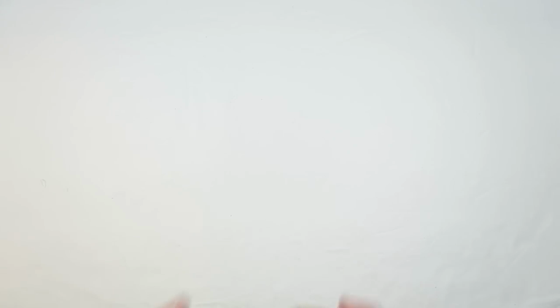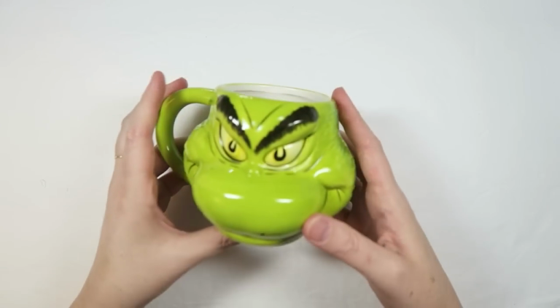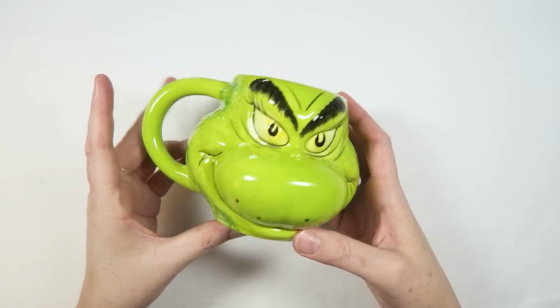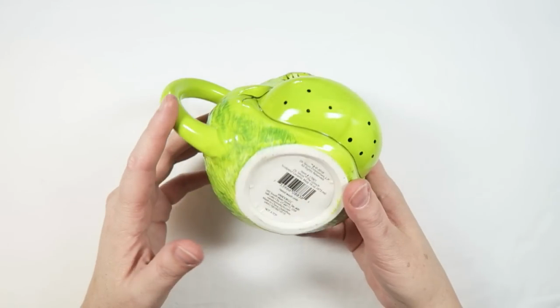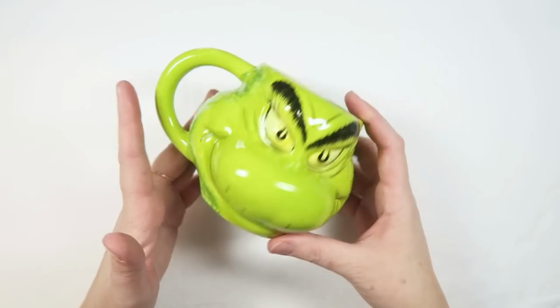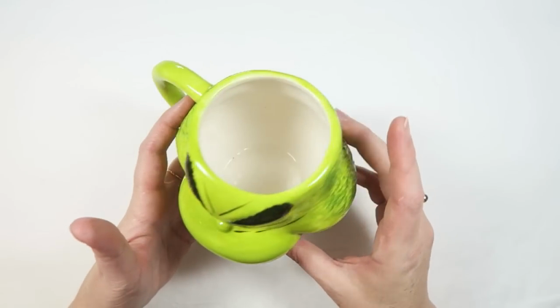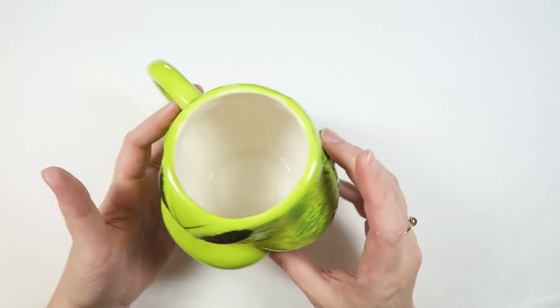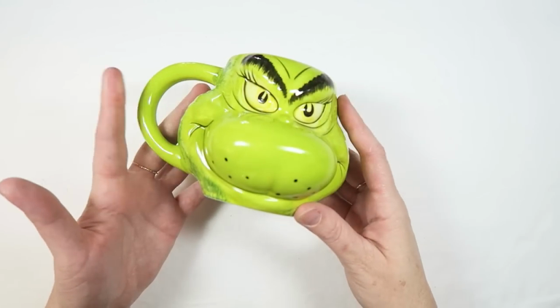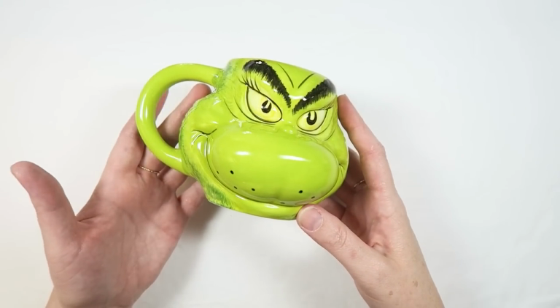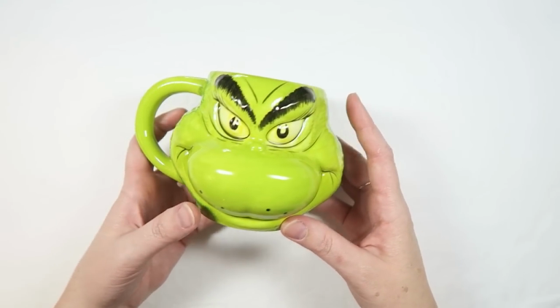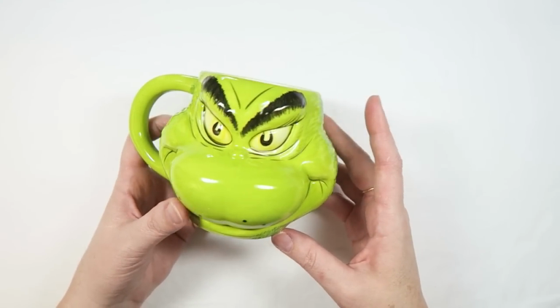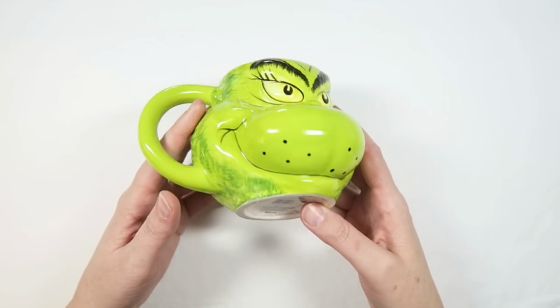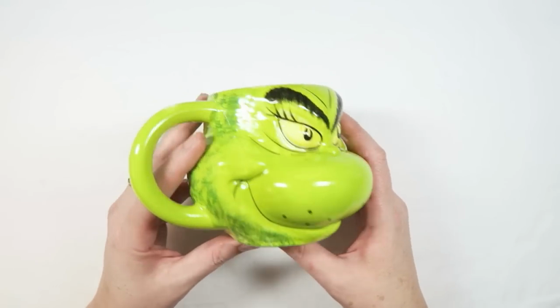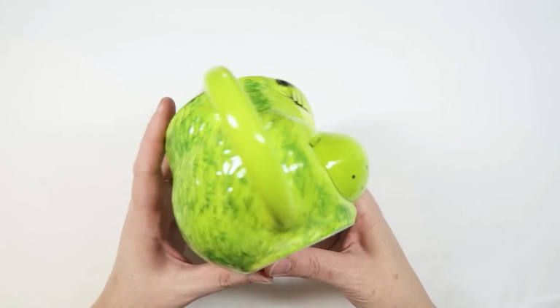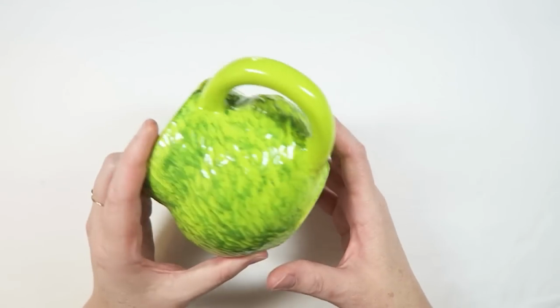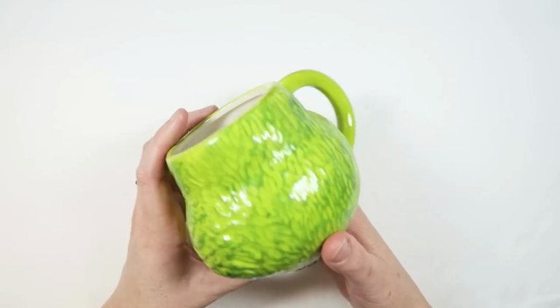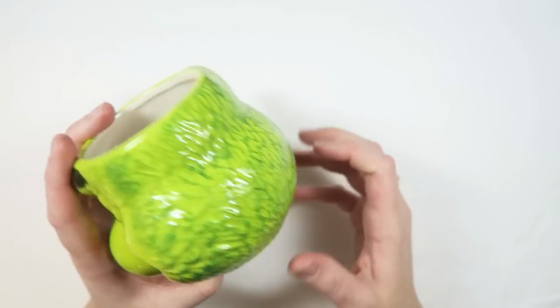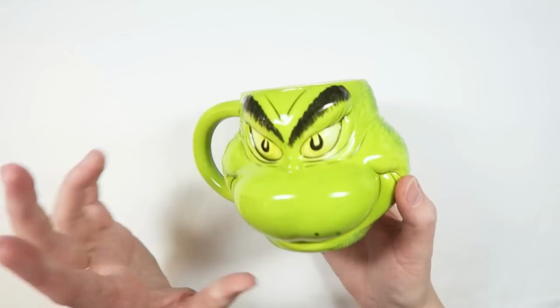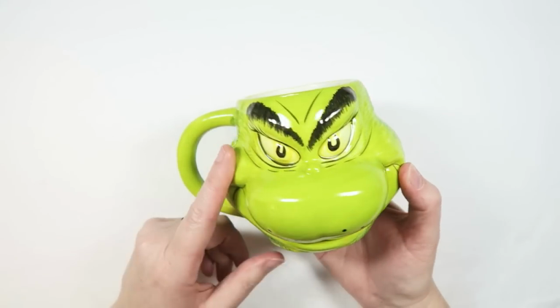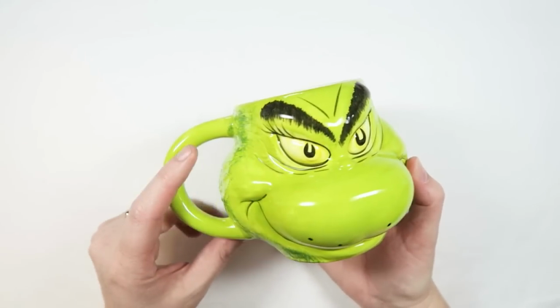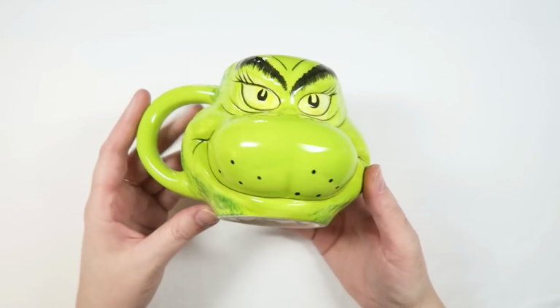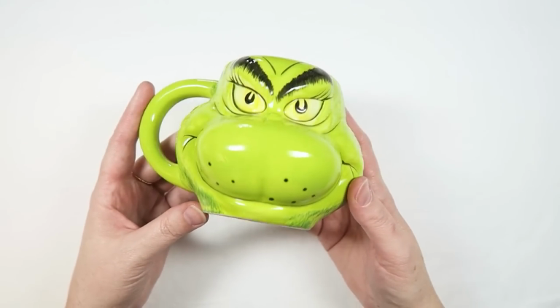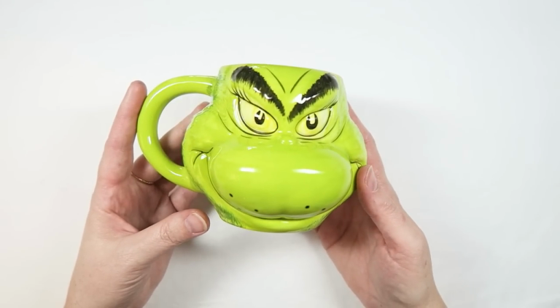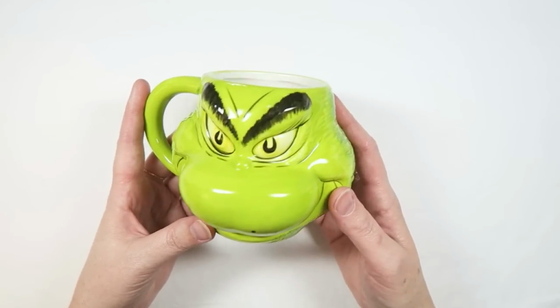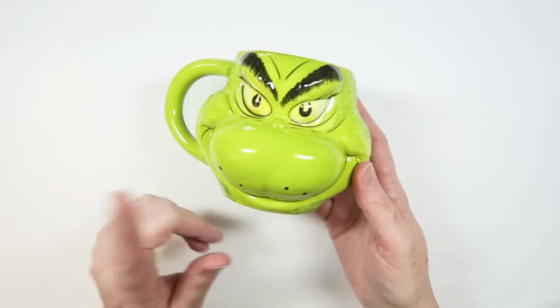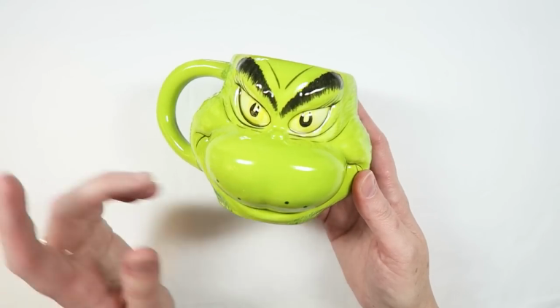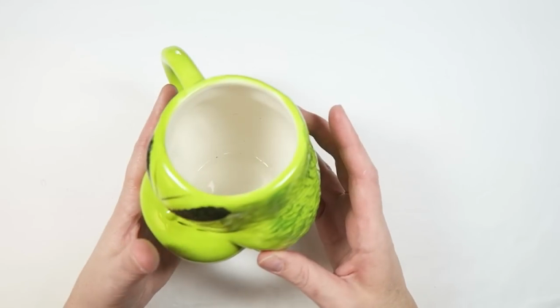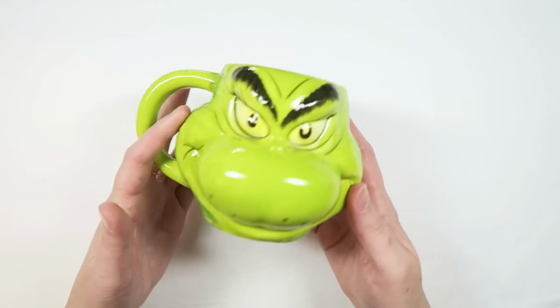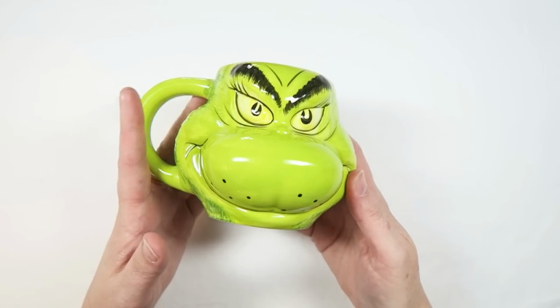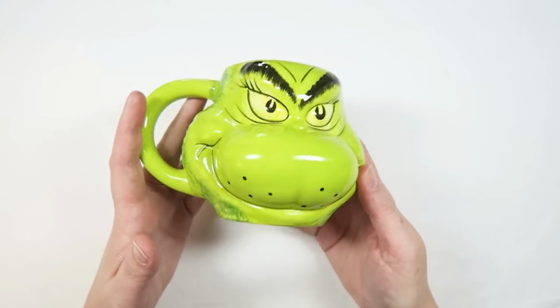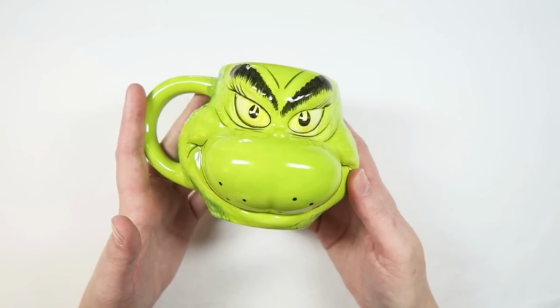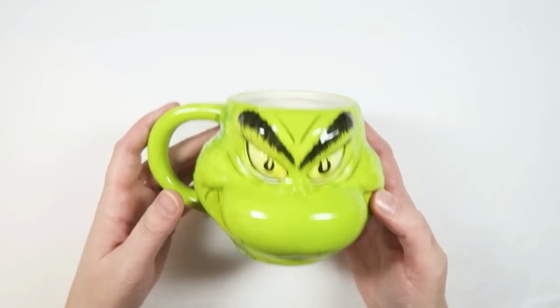Side note — I also picked up this mug at Hobby Lobby. I know it's not crafty or anything, but it's super cute. I love the Grinch, and Serena got a matching one, so I think it's super adorable. This was in my budget as well, but he's so cute.